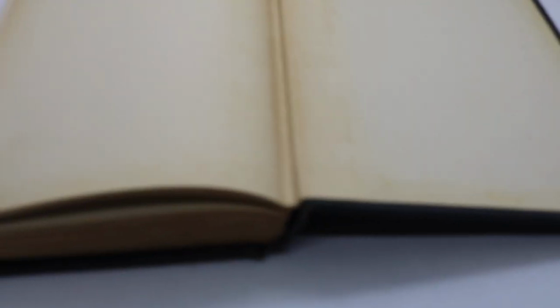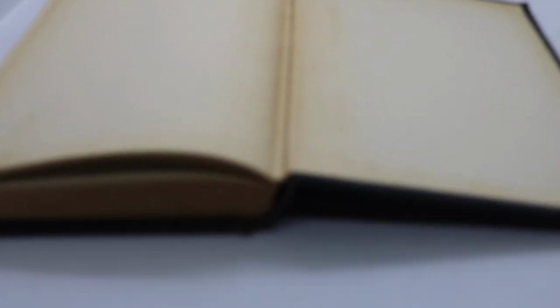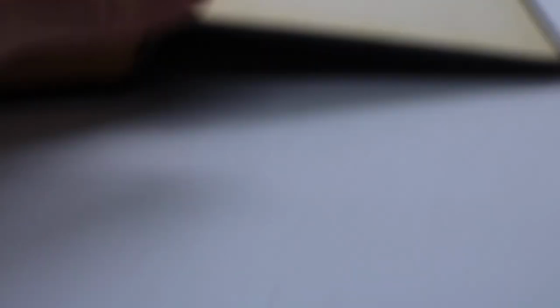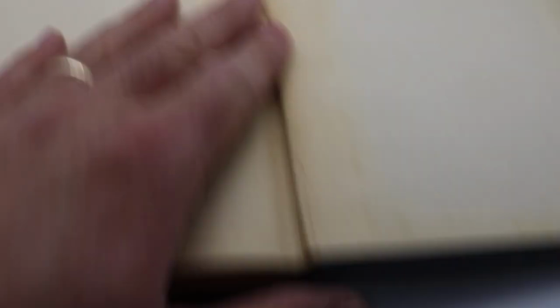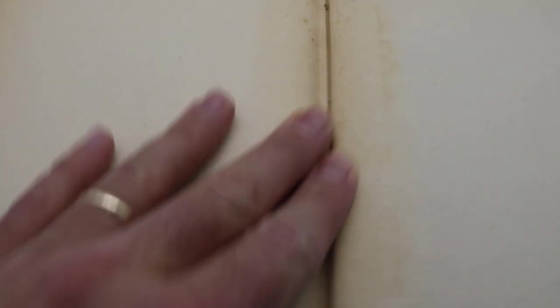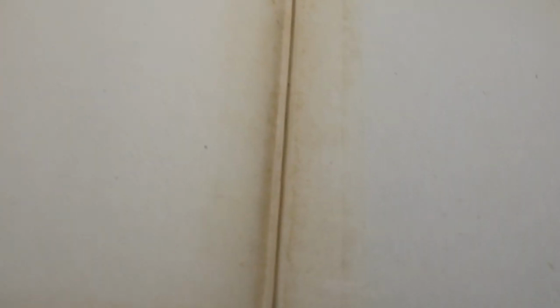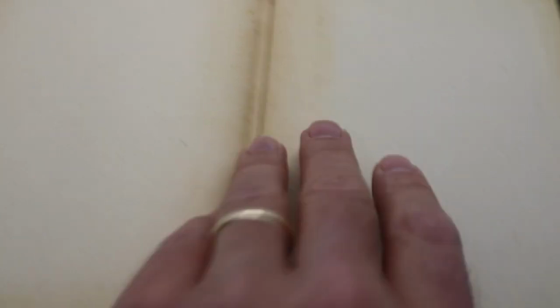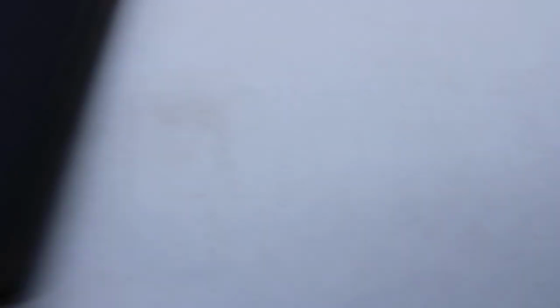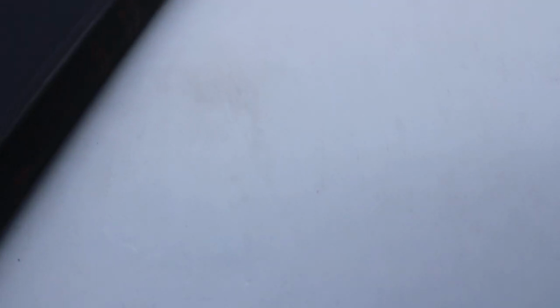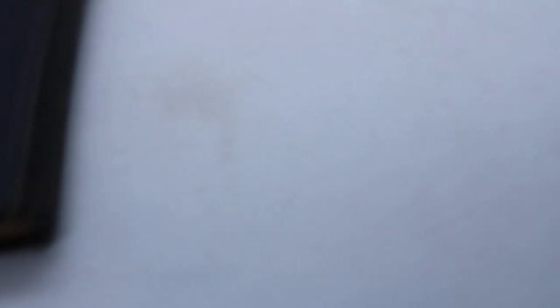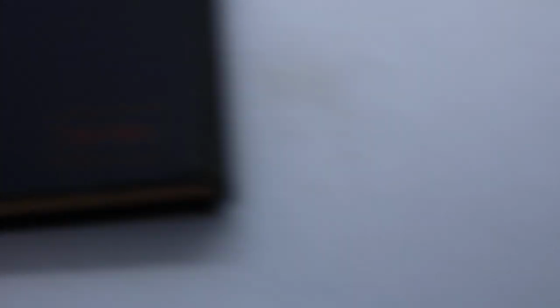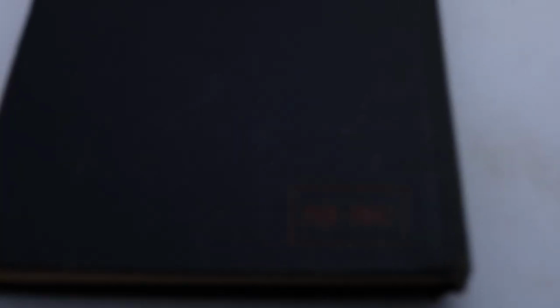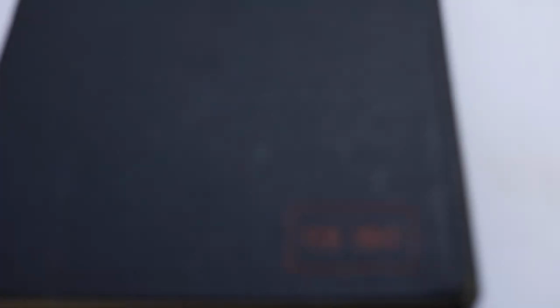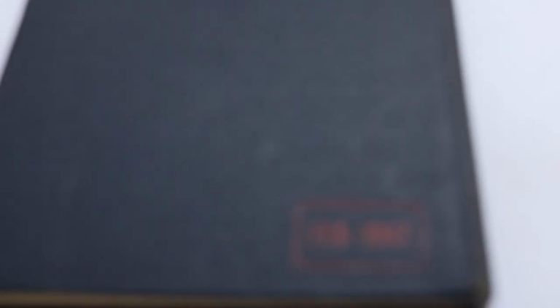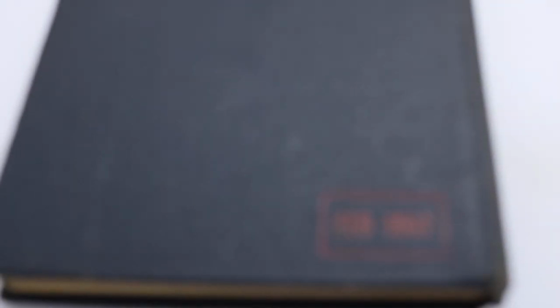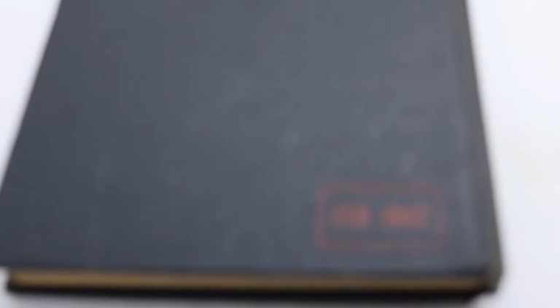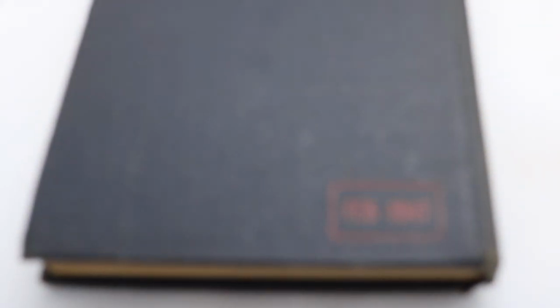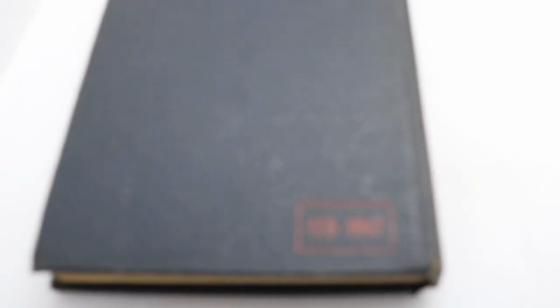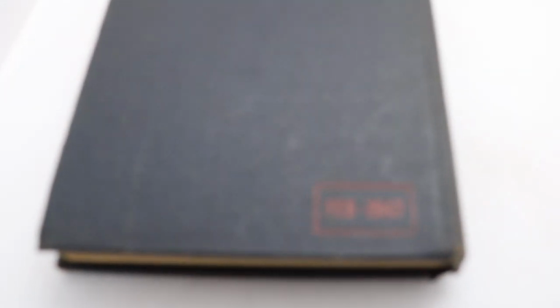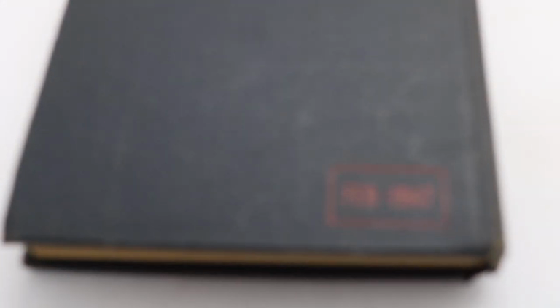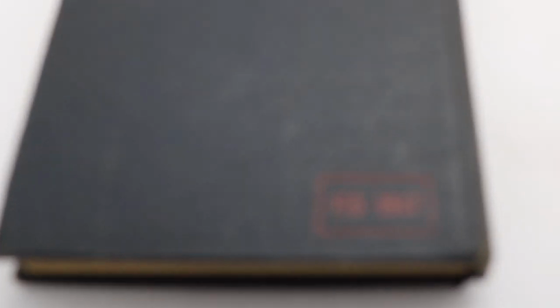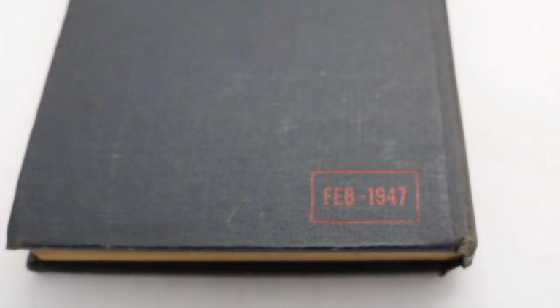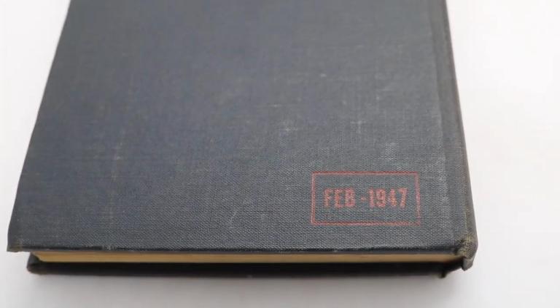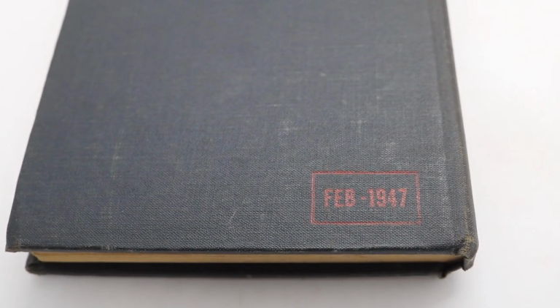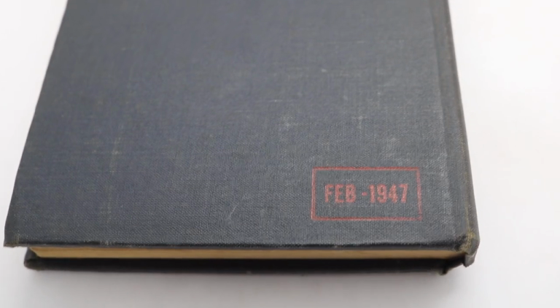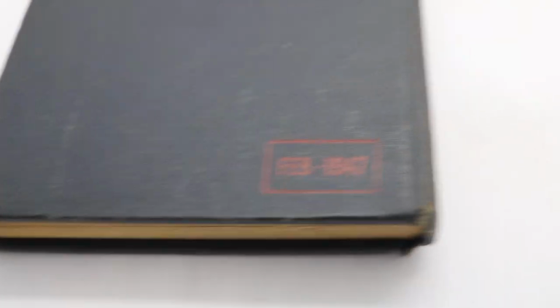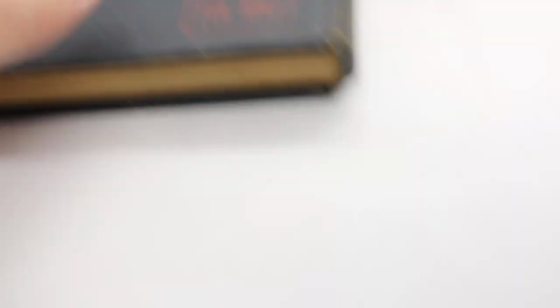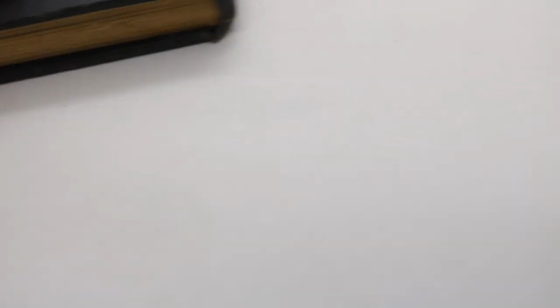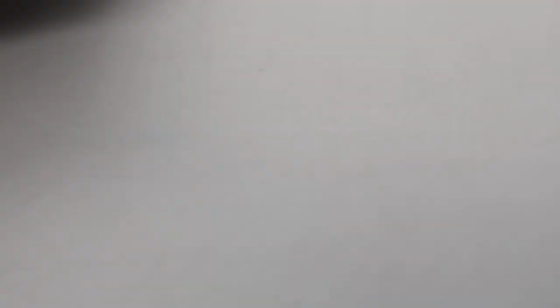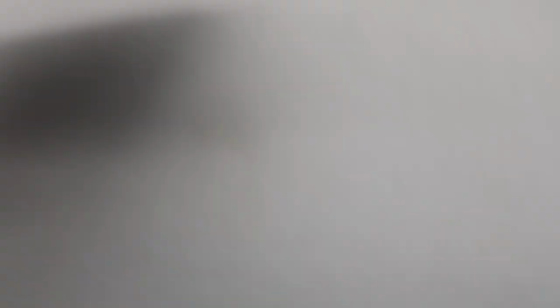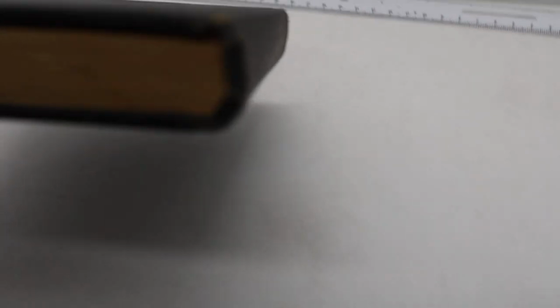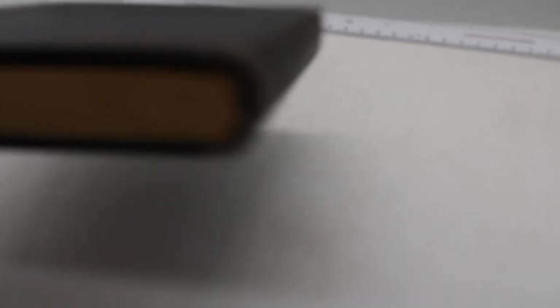The binding on the end is in pretty good condition overall. February 1947 — let's see if we can get that in focus. There we go, February 1947. Everything looks good.